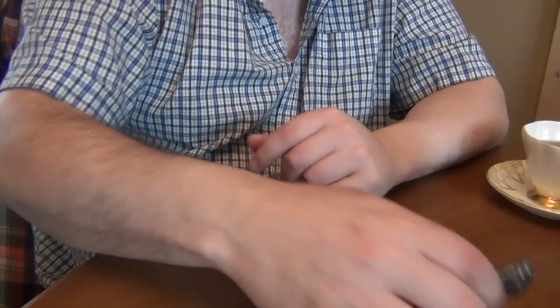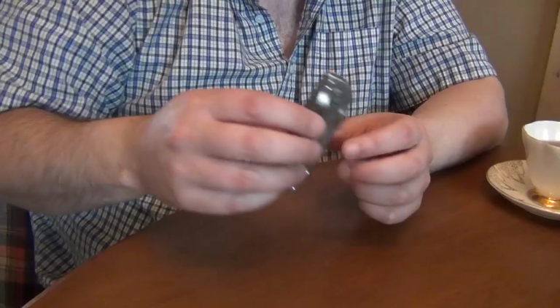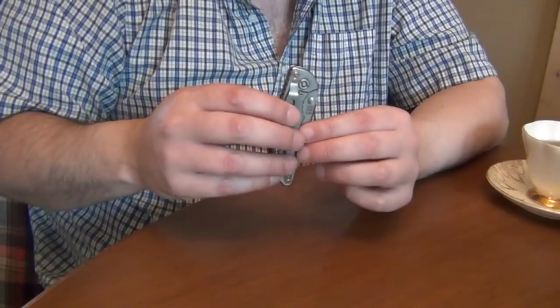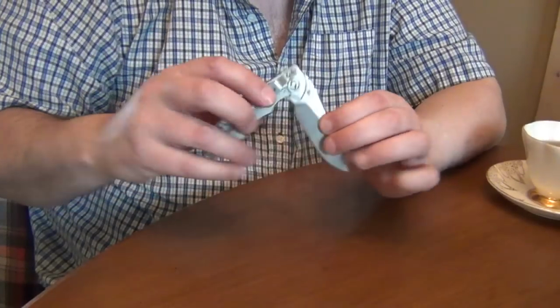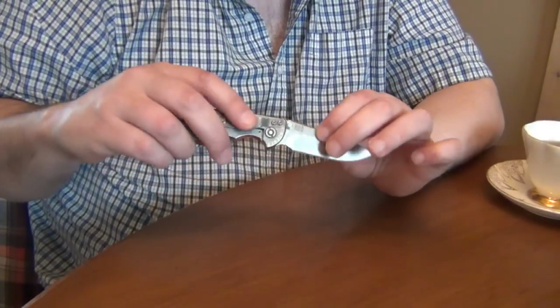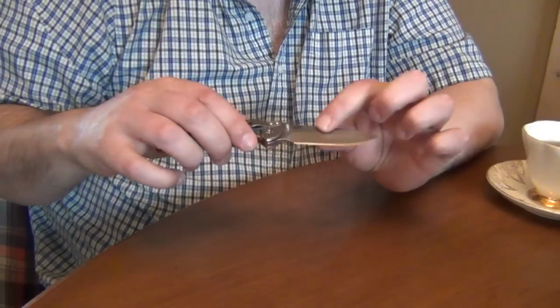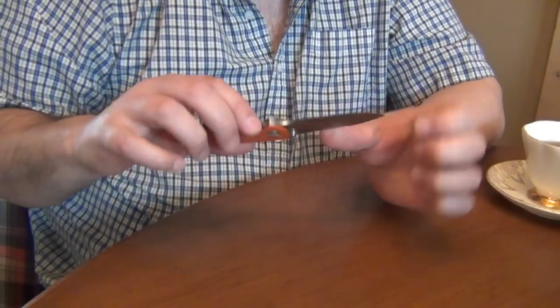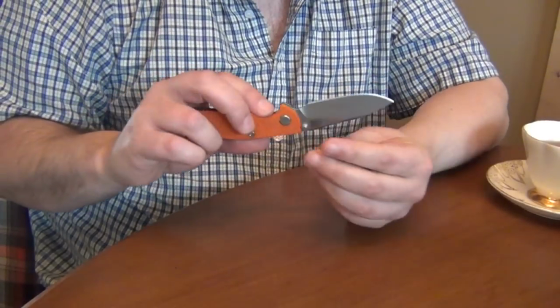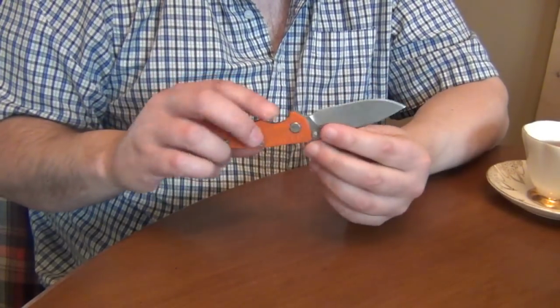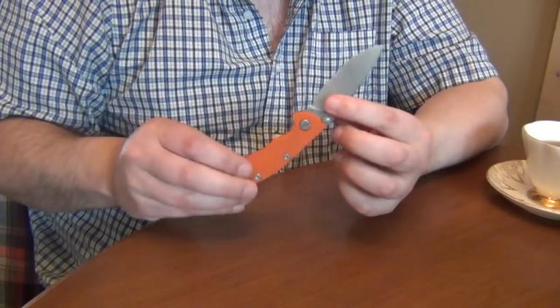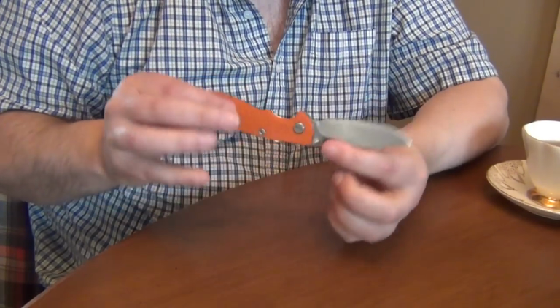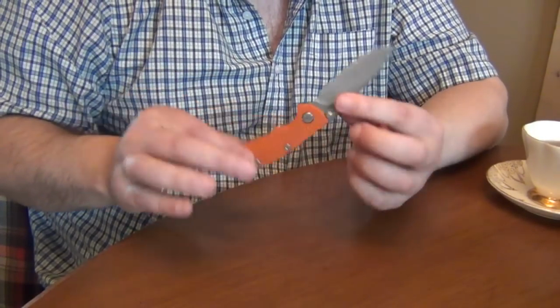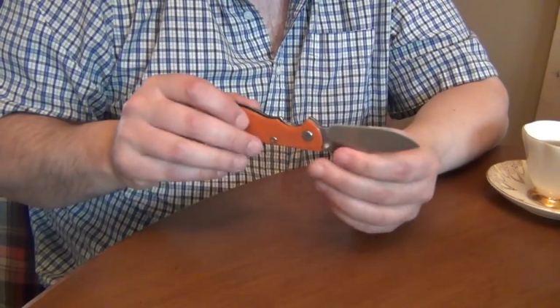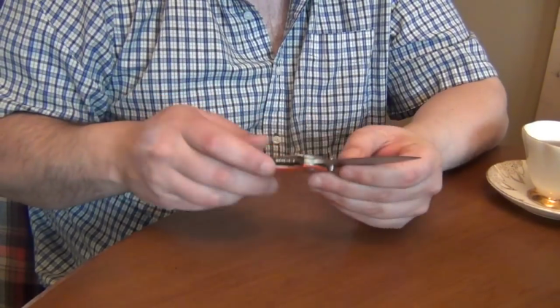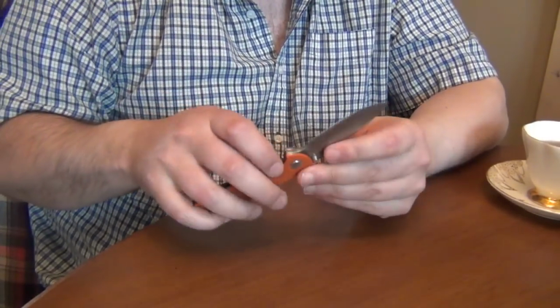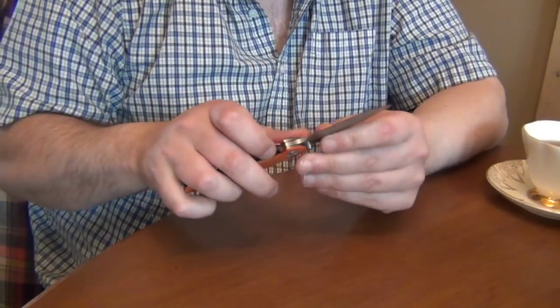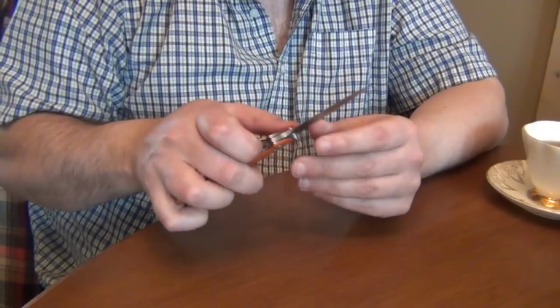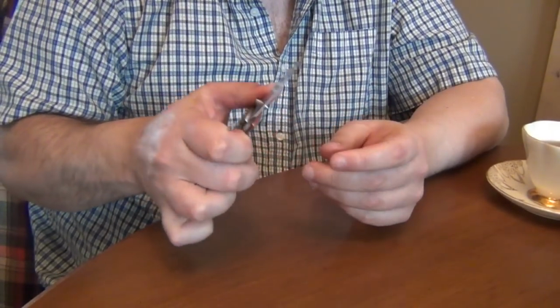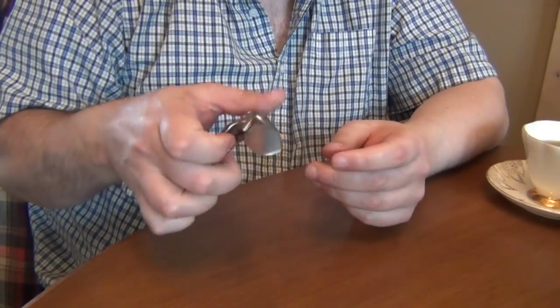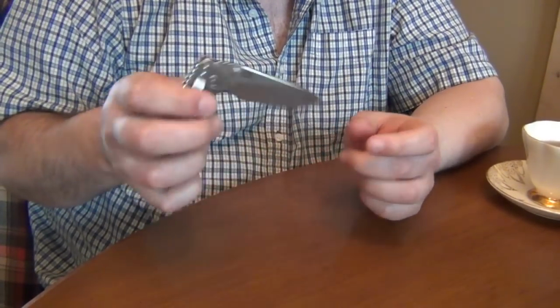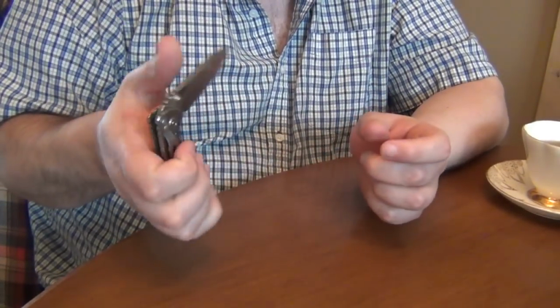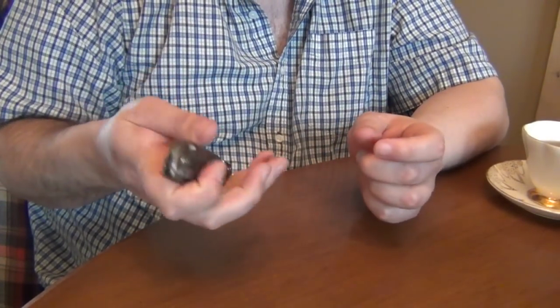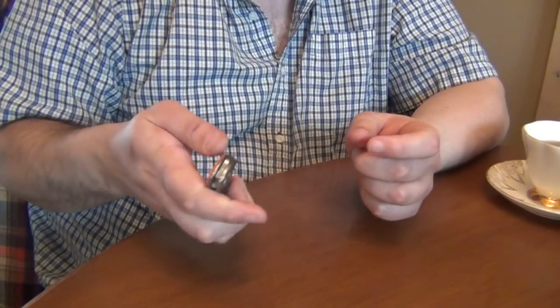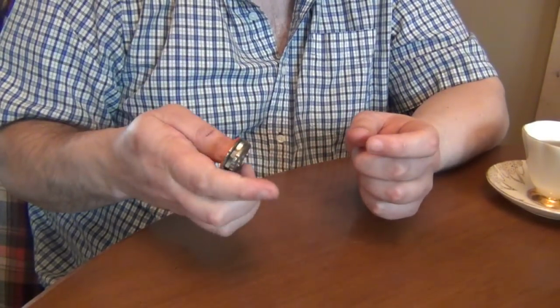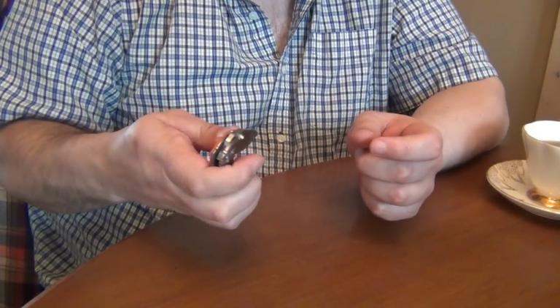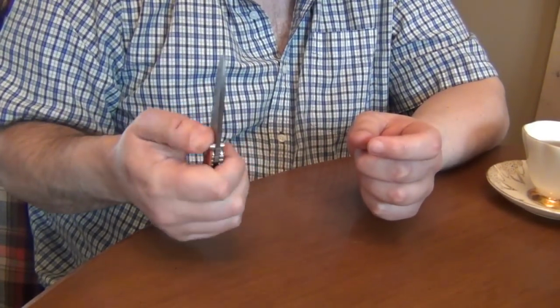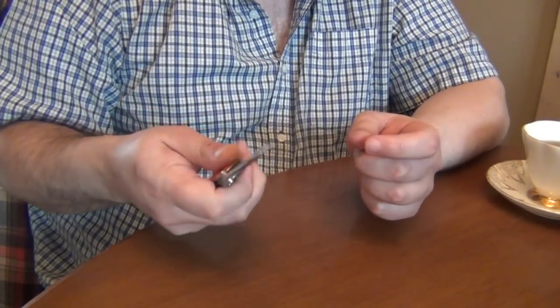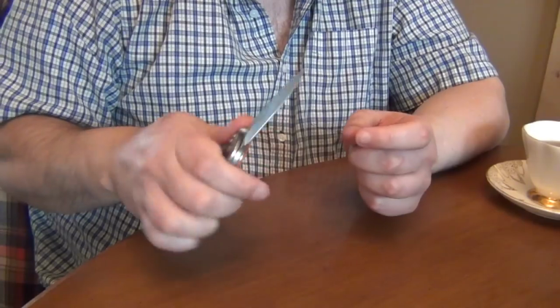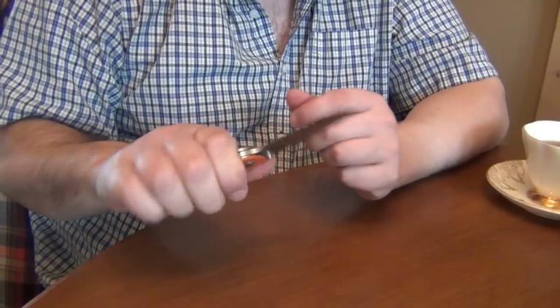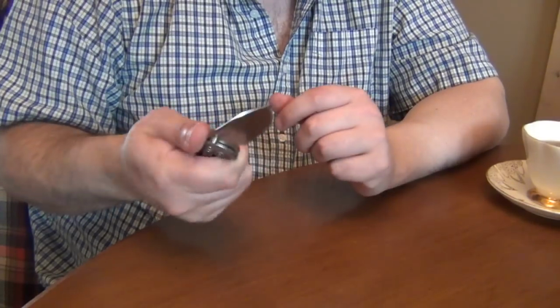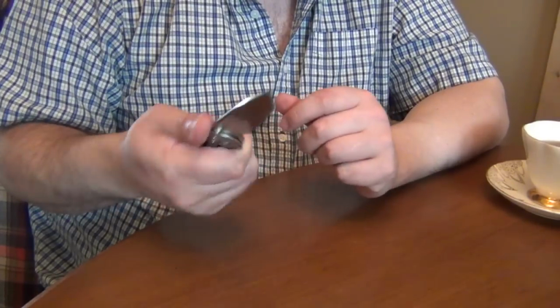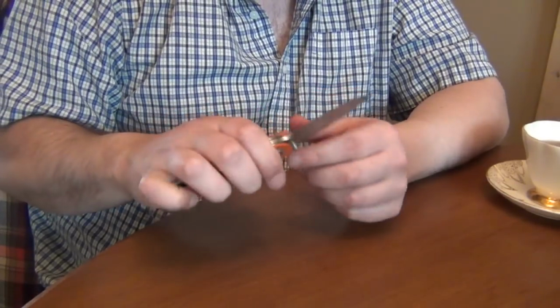And again, this is not a junk knife — it's actually a pretty decent knife, just a bit too small for my hands.